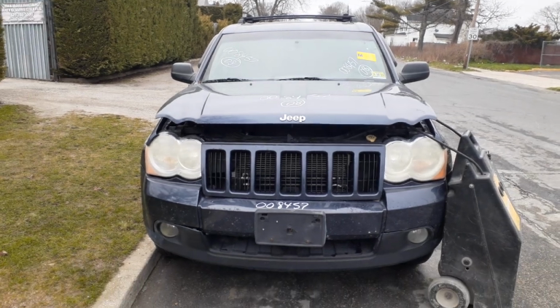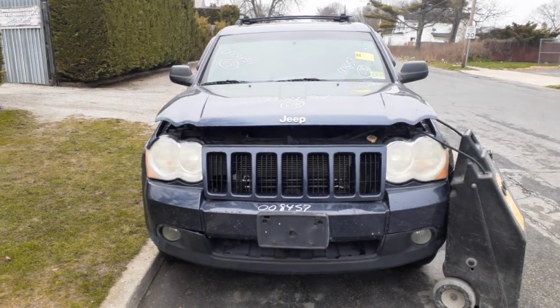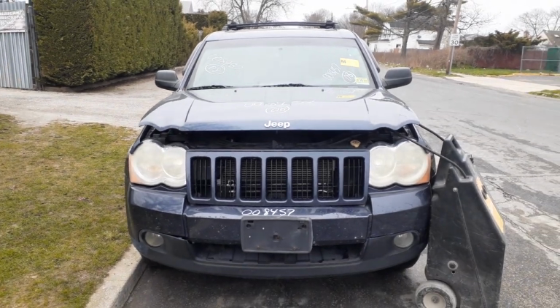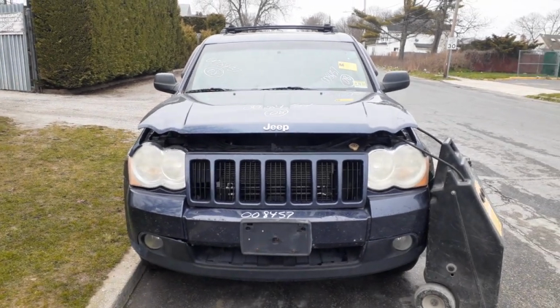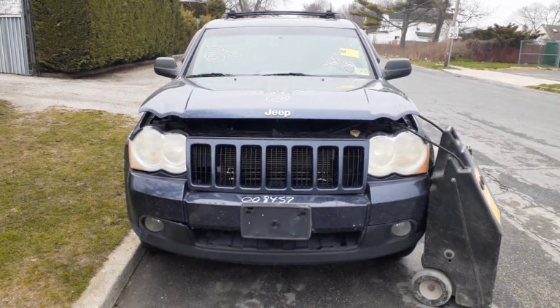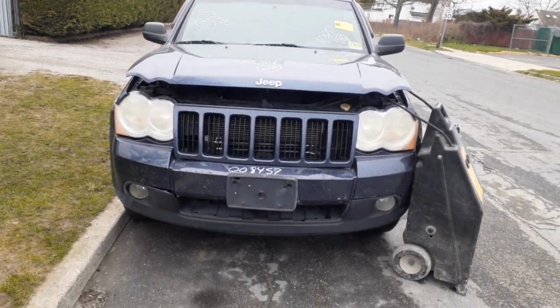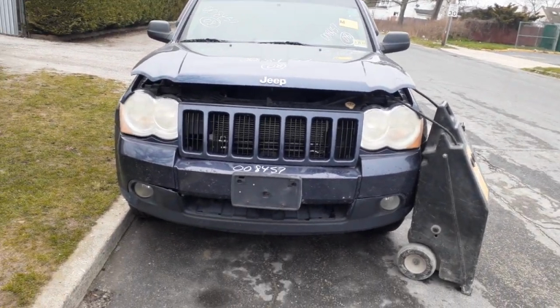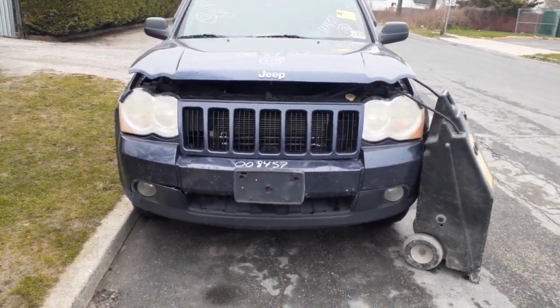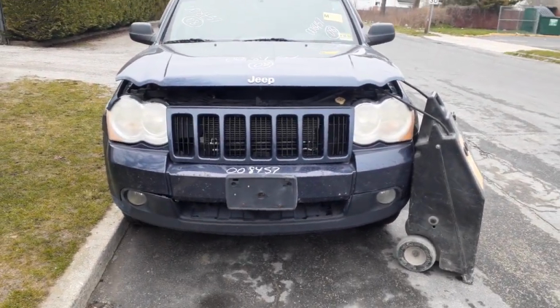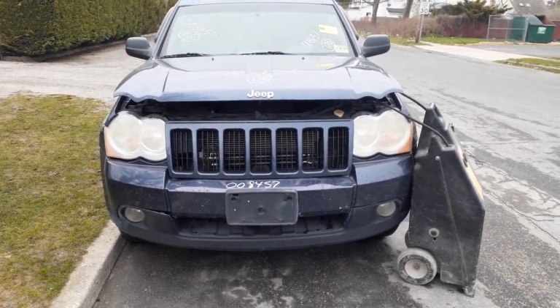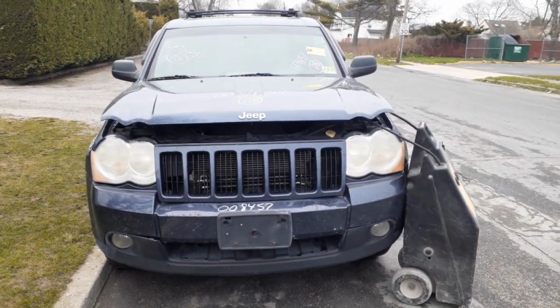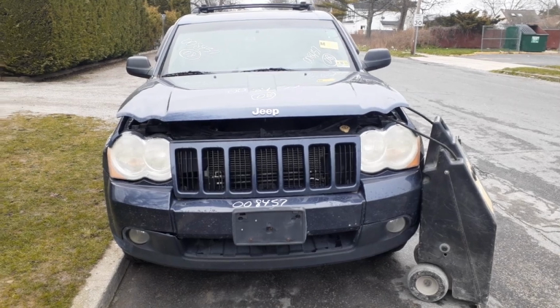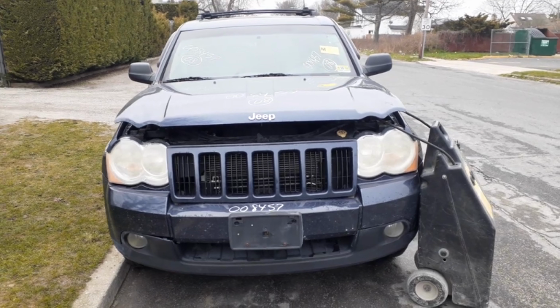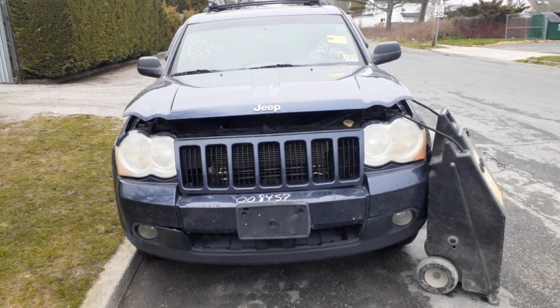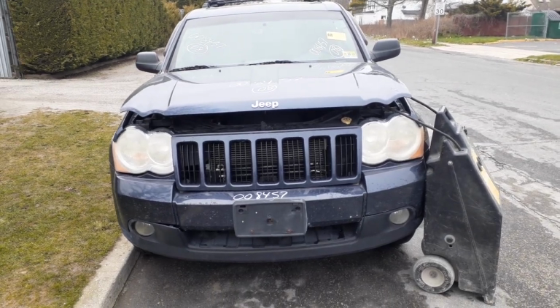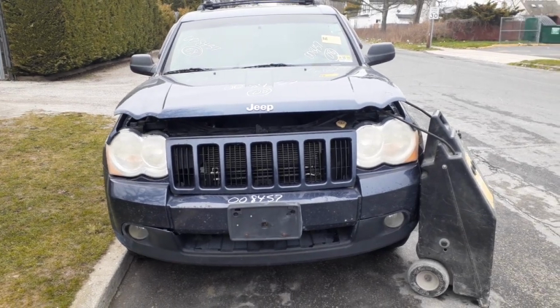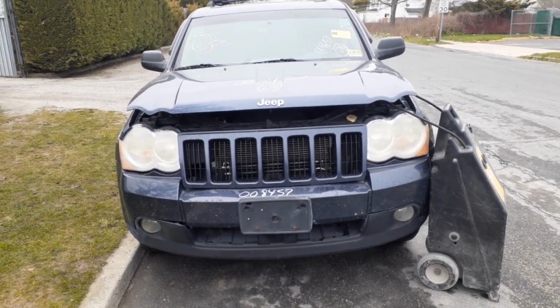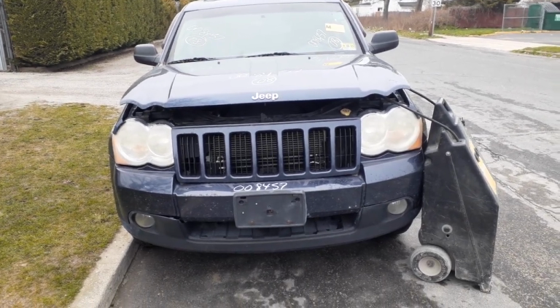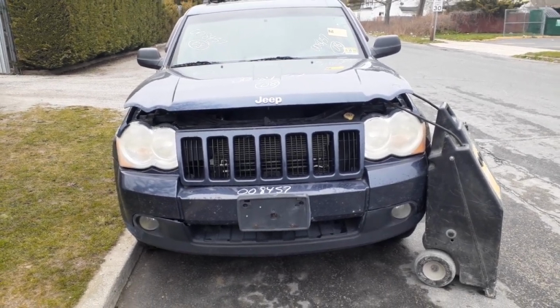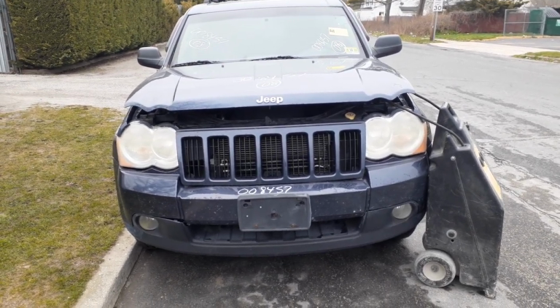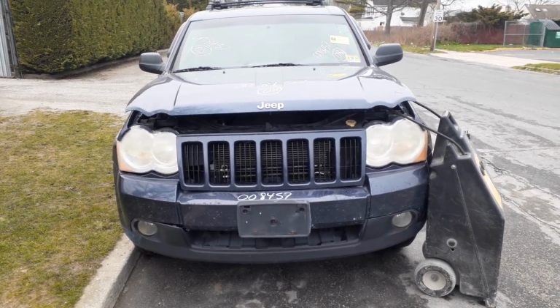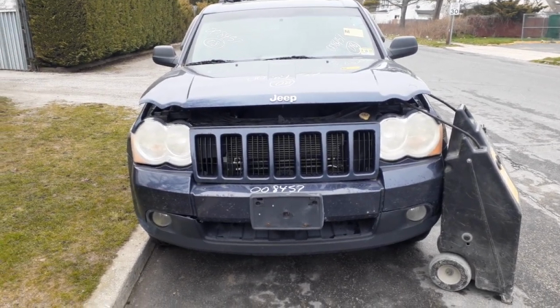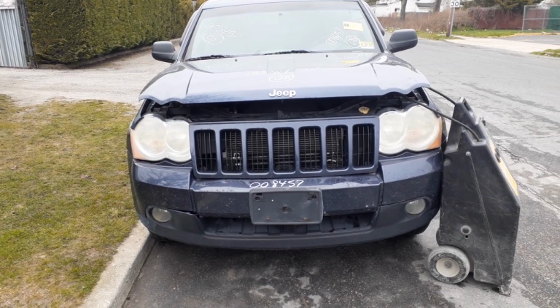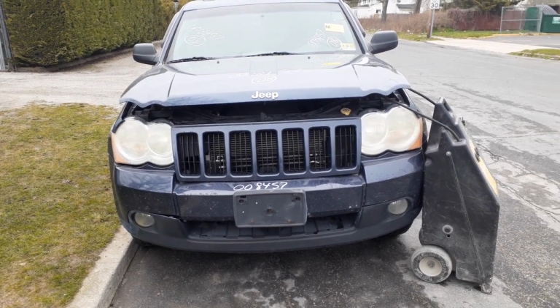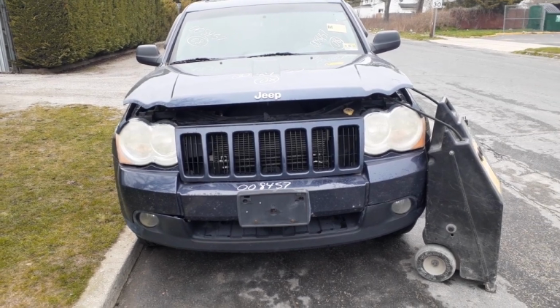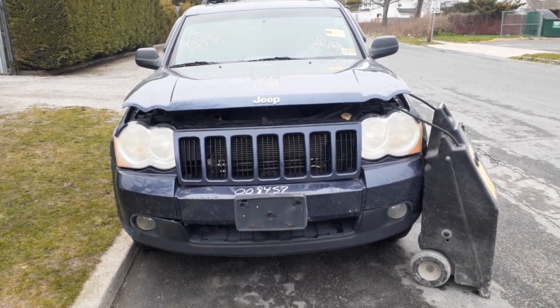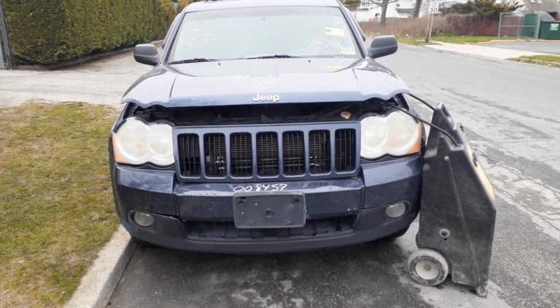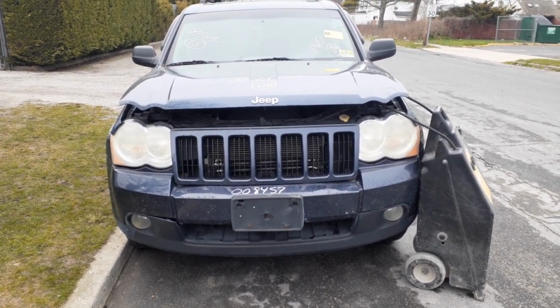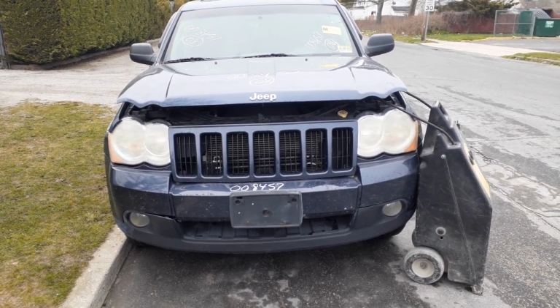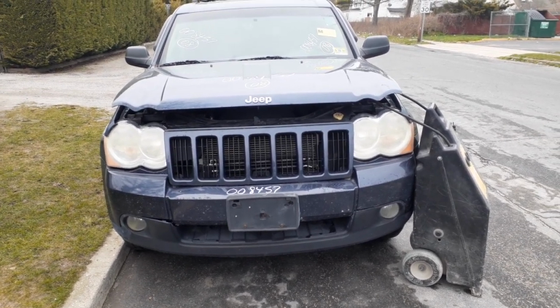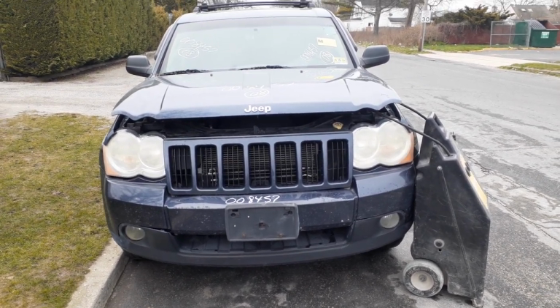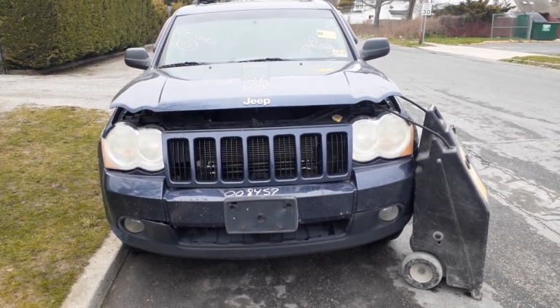A newest addition to the inventory here is a 2008 Jeep Grand Cherokee Laredo. 3.7 automatic 4x4, stock number is 8457. Came in with a bad motor — 3.7 motor — like usual on these things.